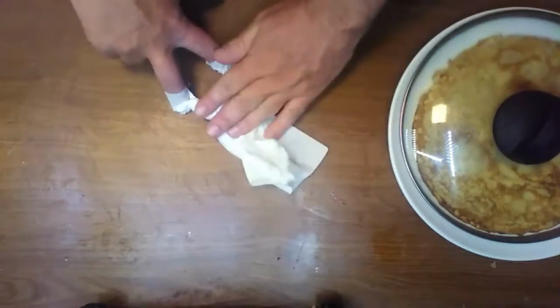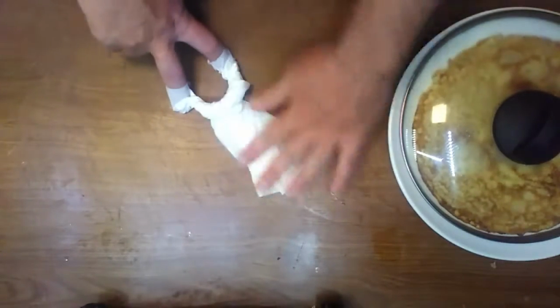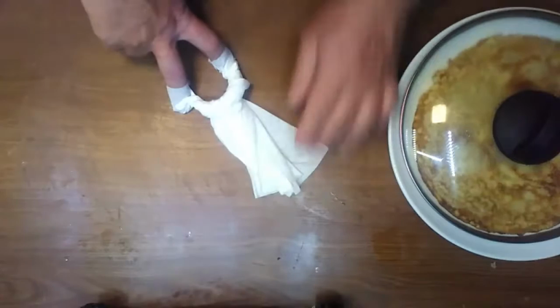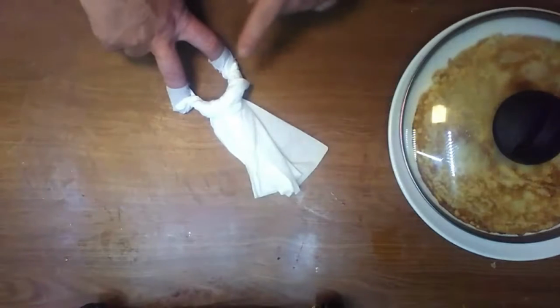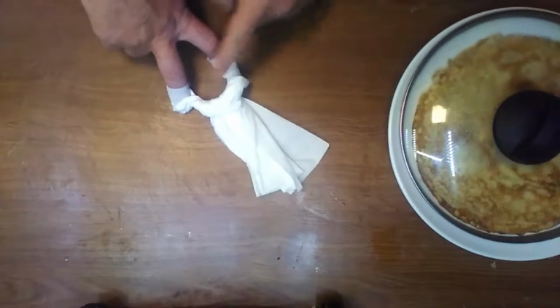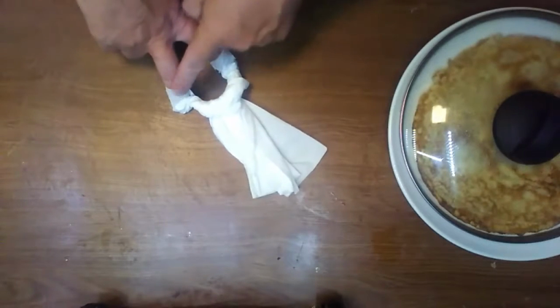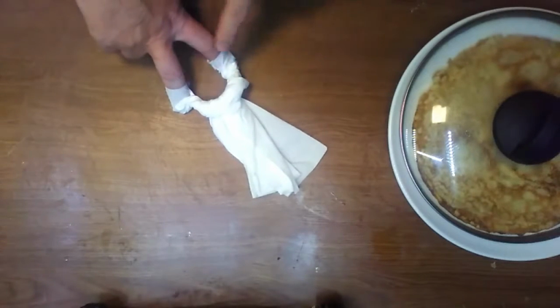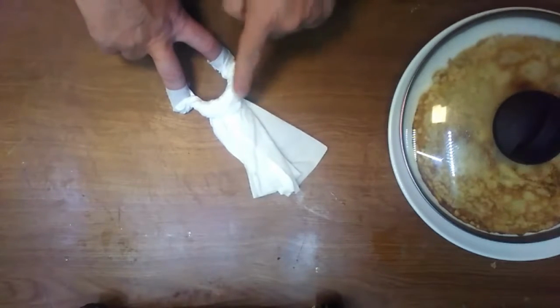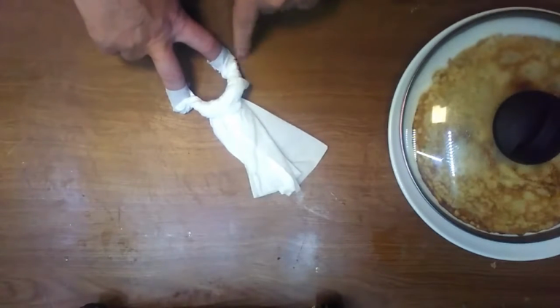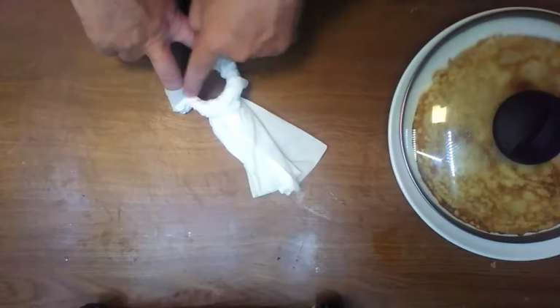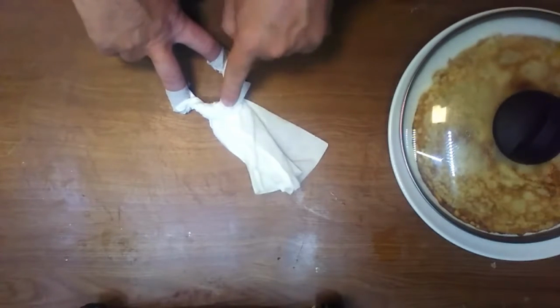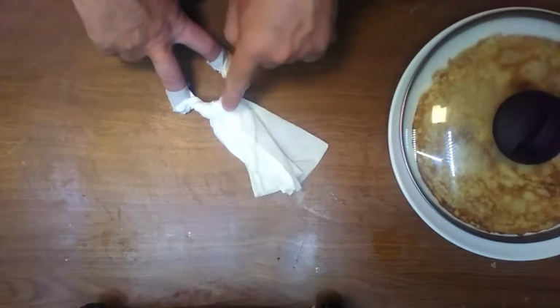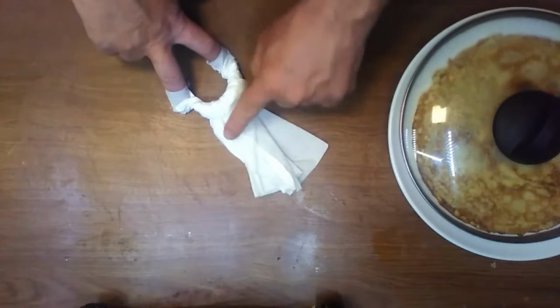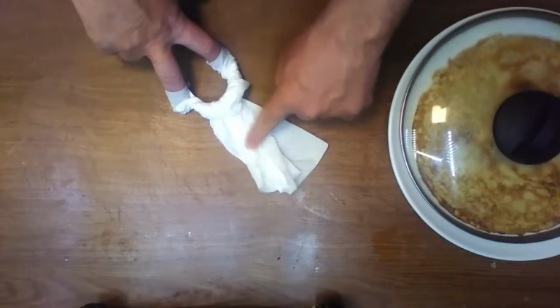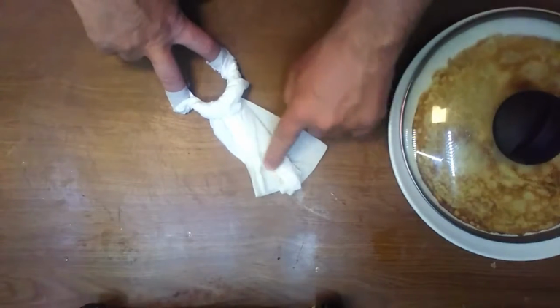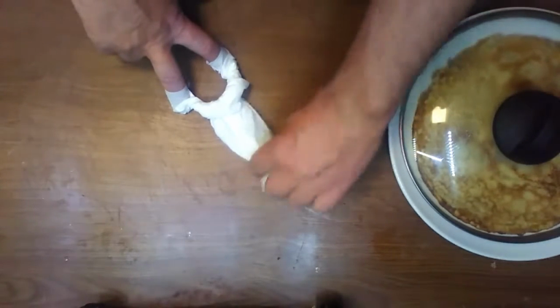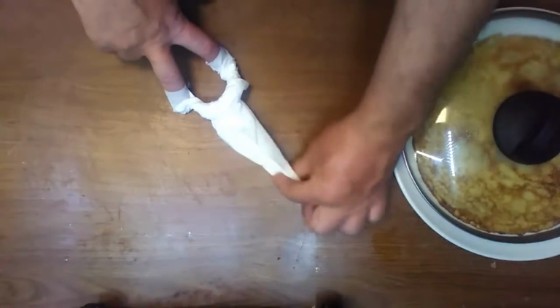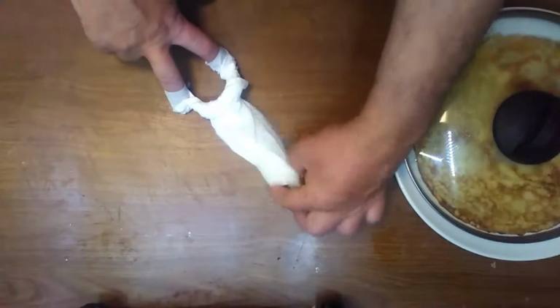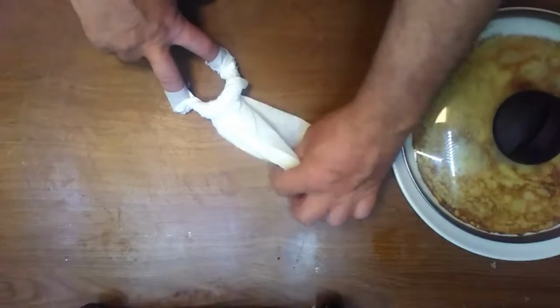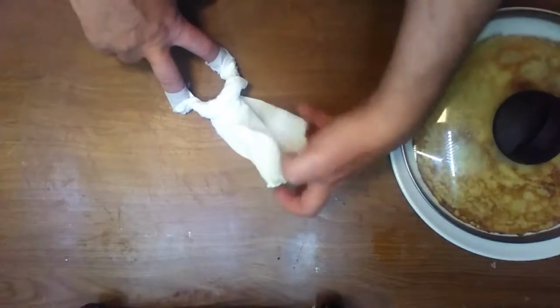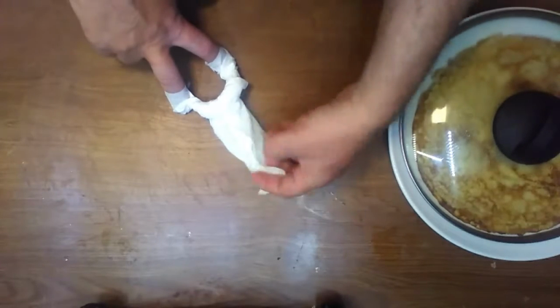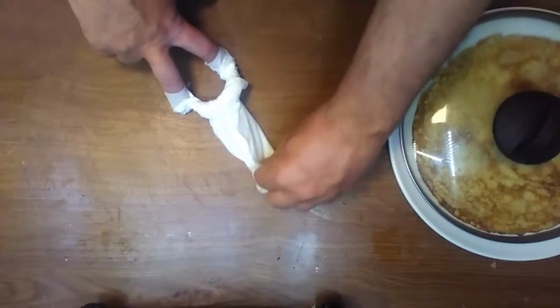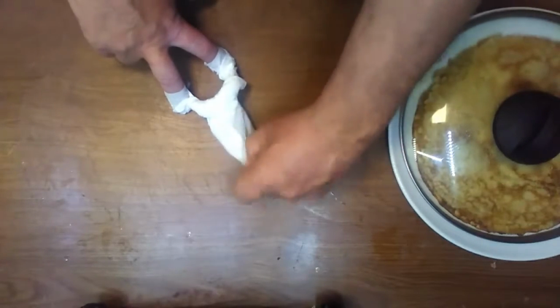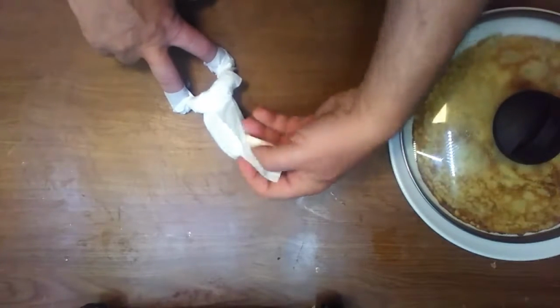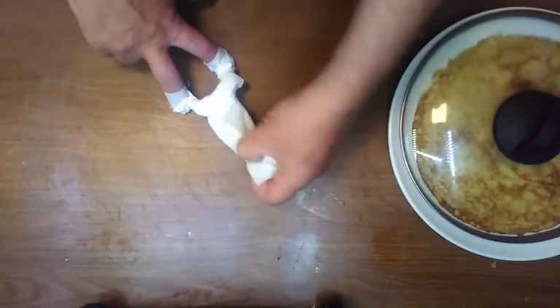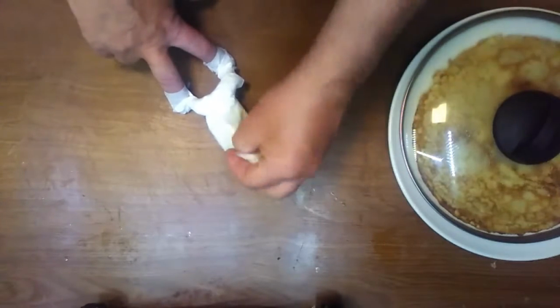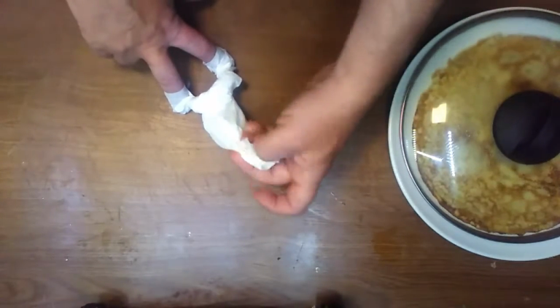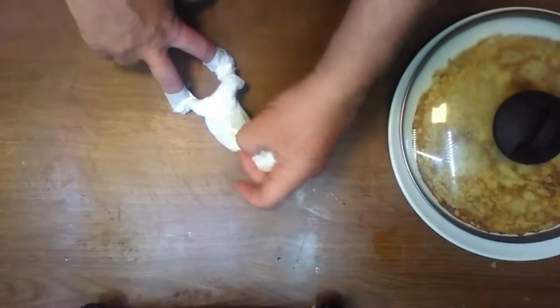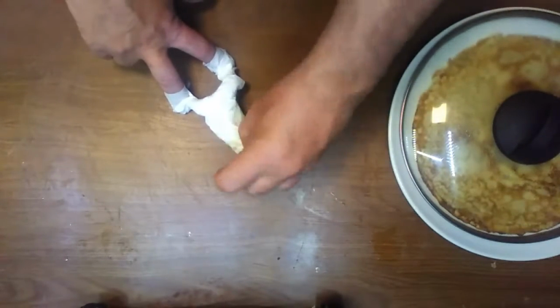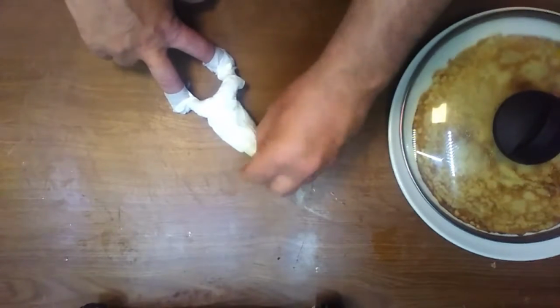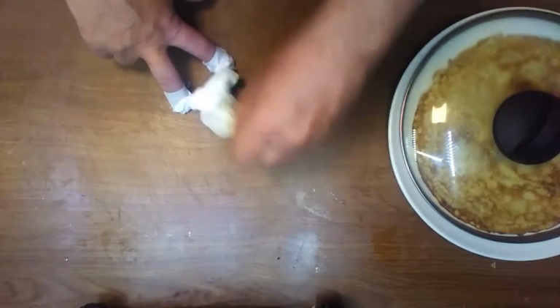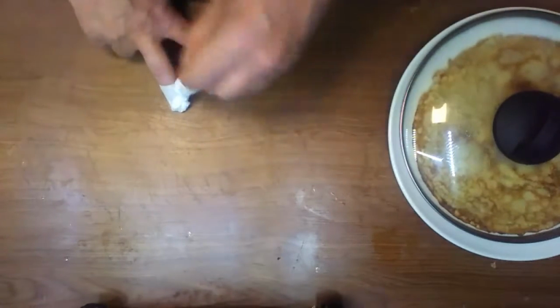You see what you got here? Two feet, legs, butt, back, and here is the head. If you want, you make a little knot here for the head.